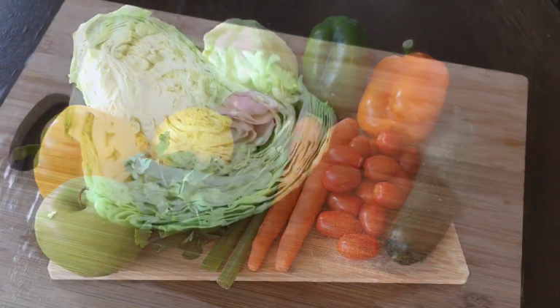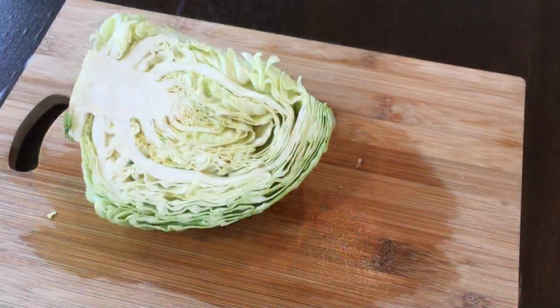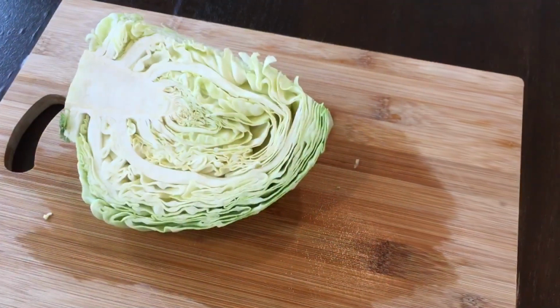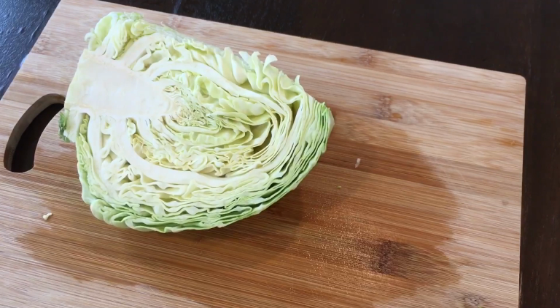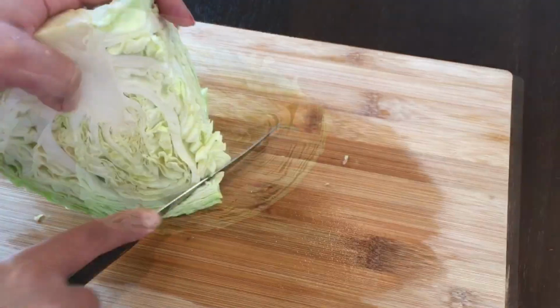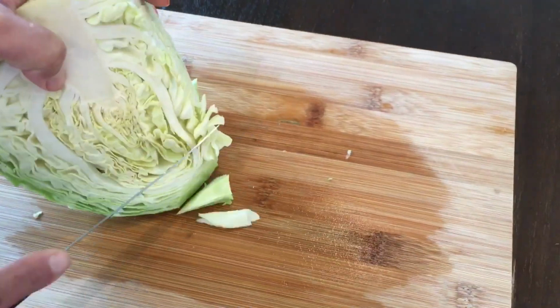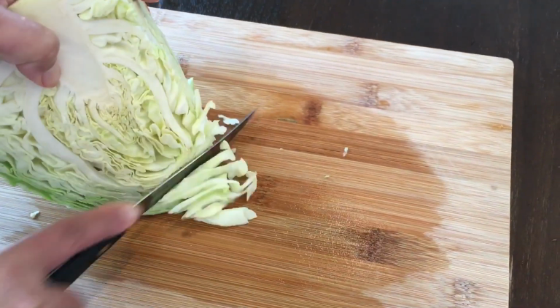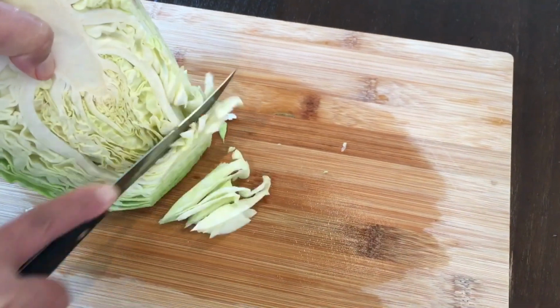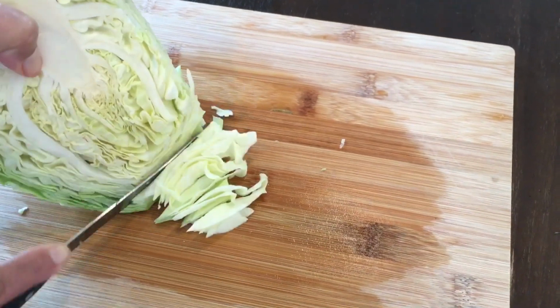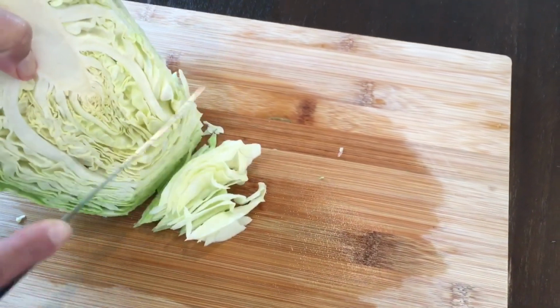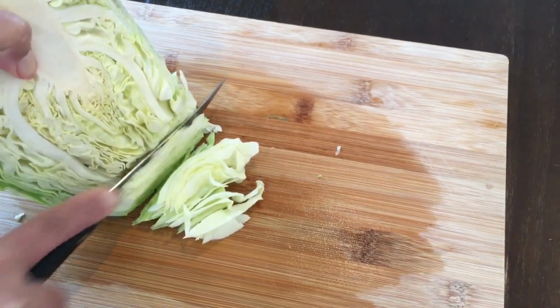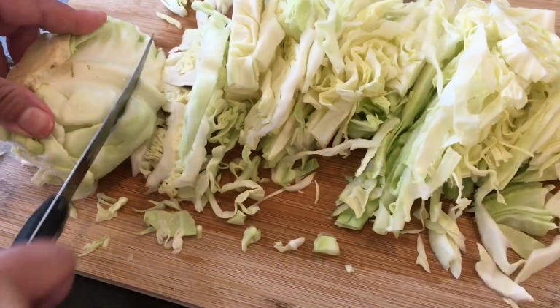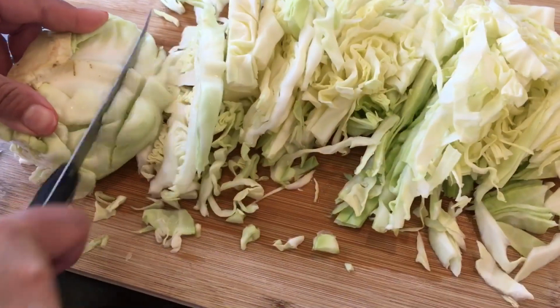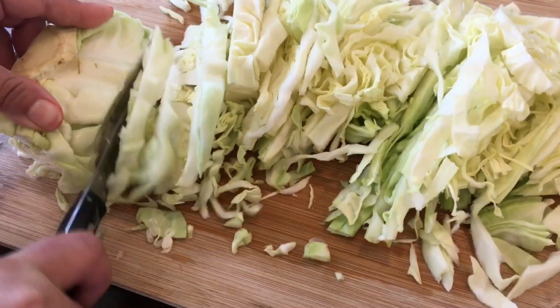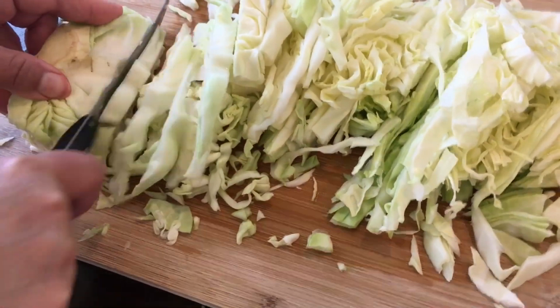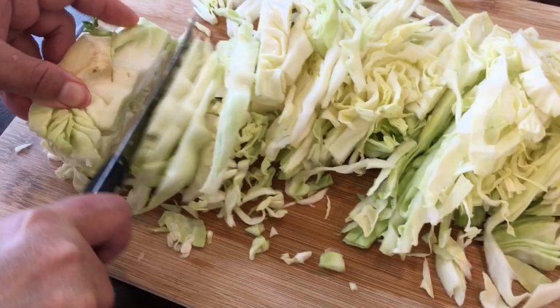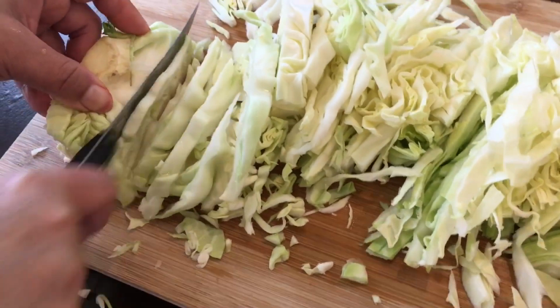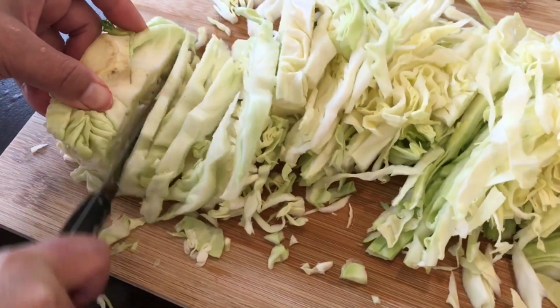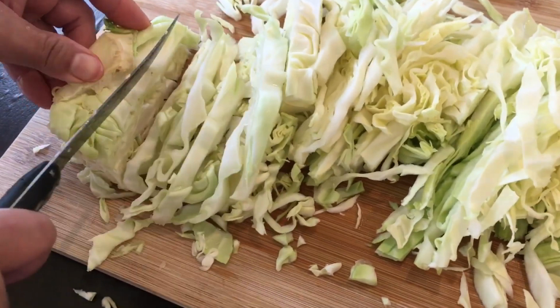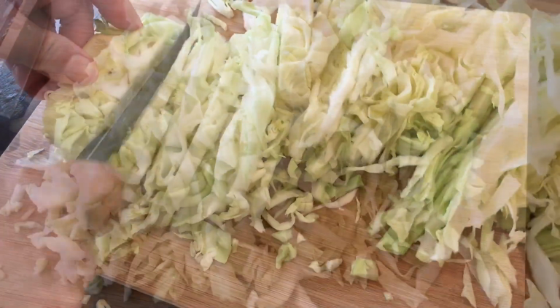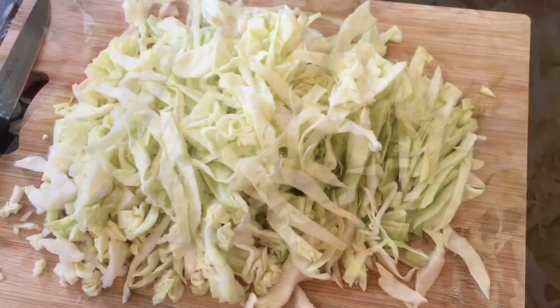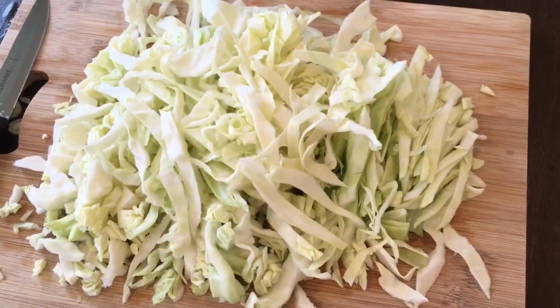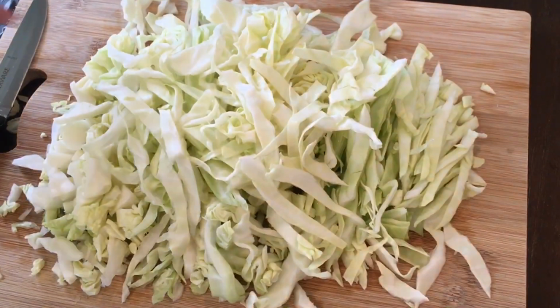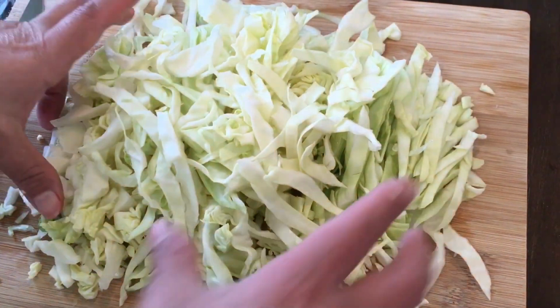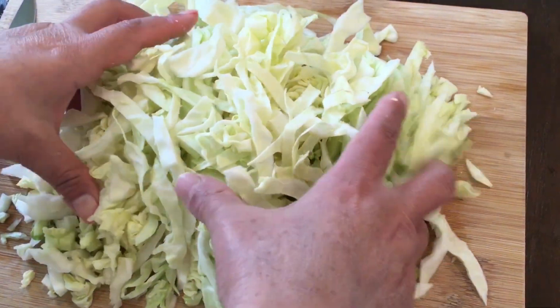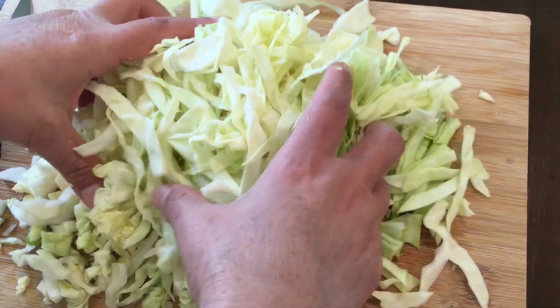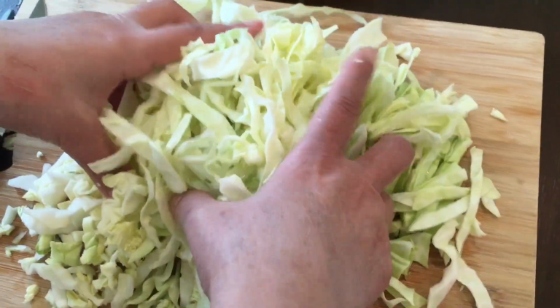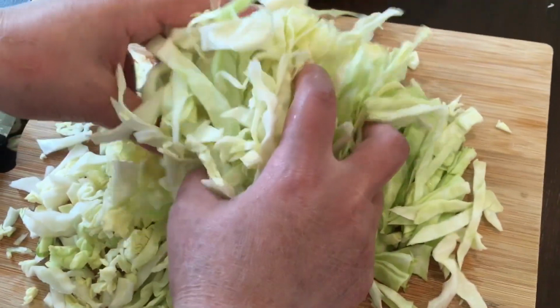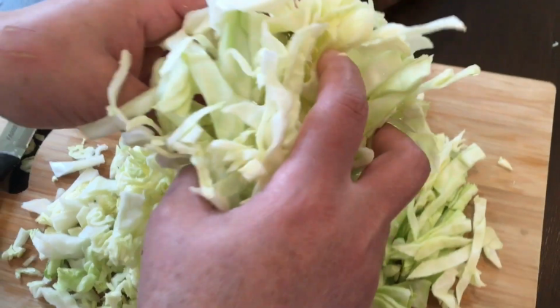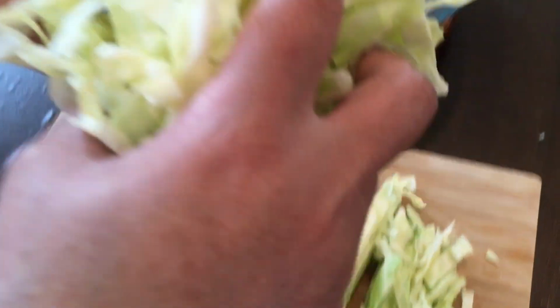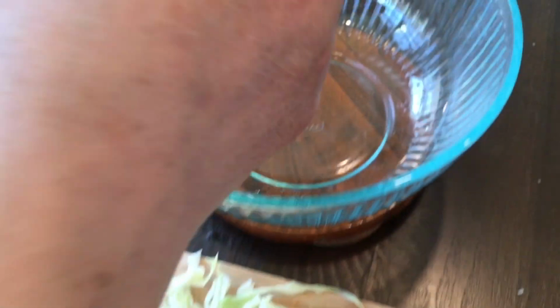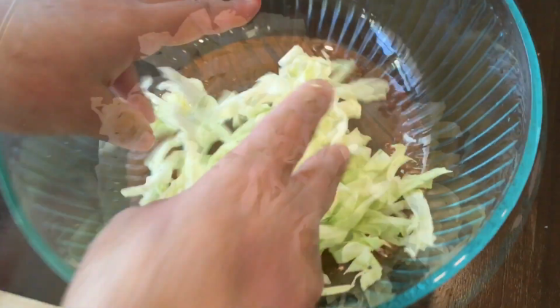First, you're going to slice up some cabbage. When done, transfer to a mixing bowl.